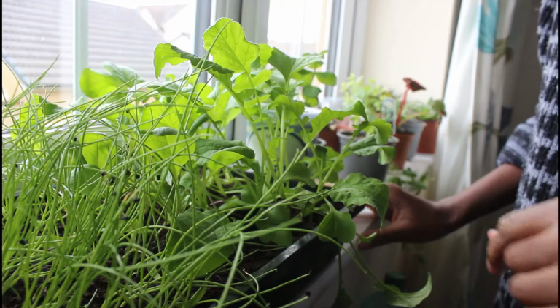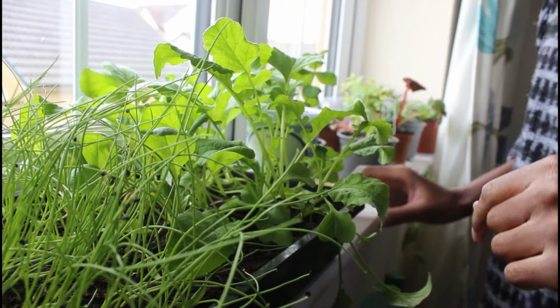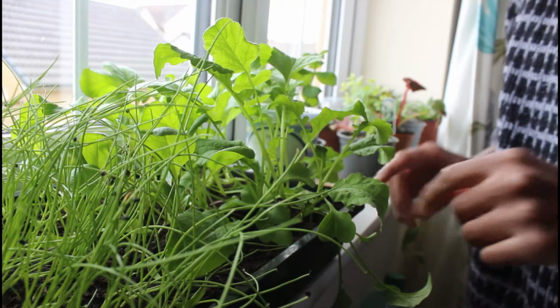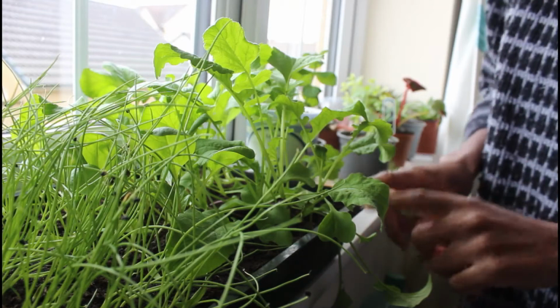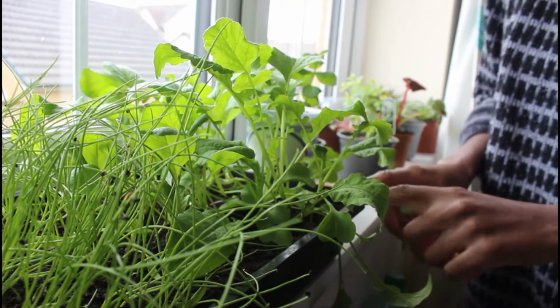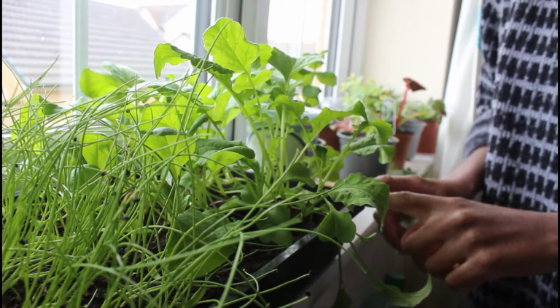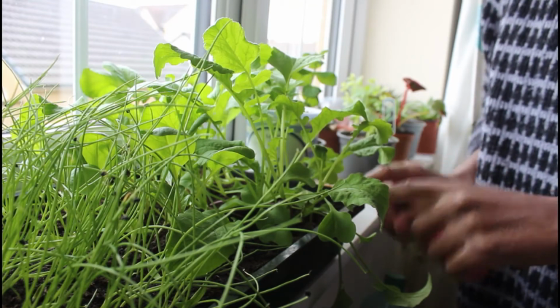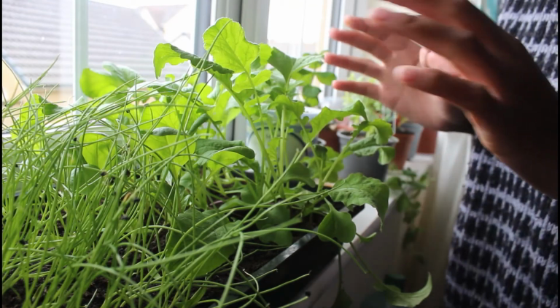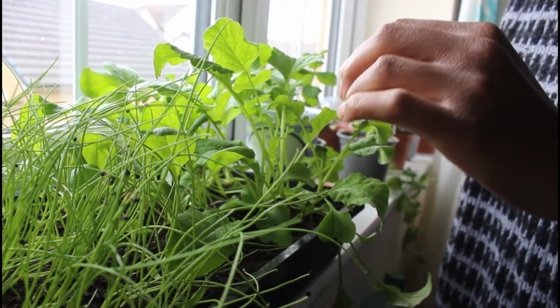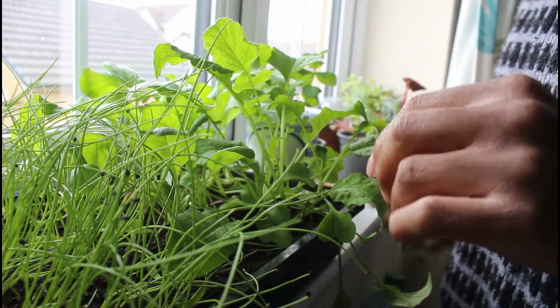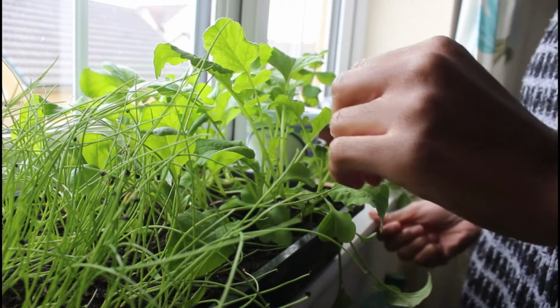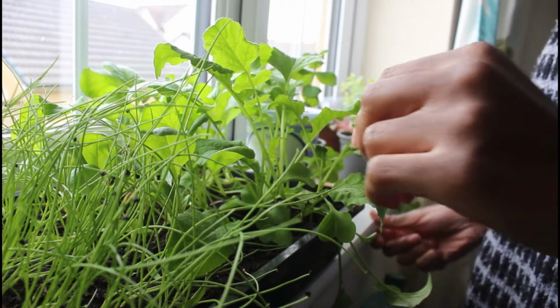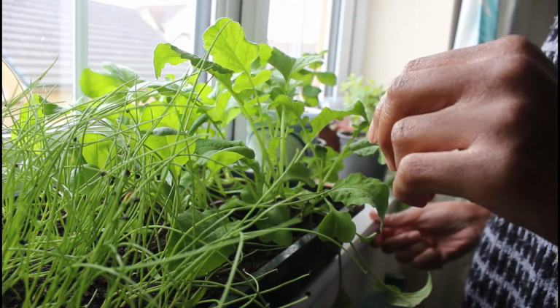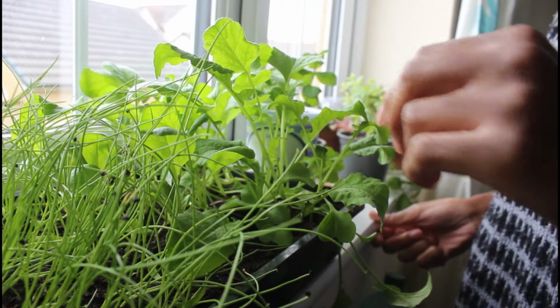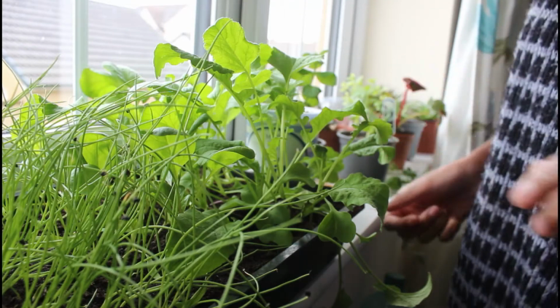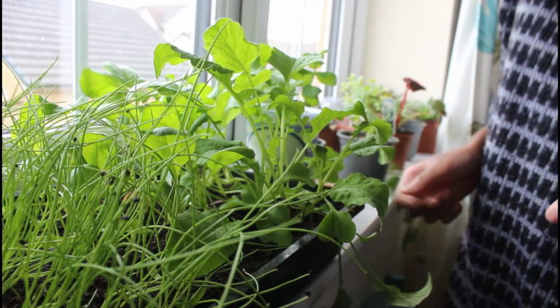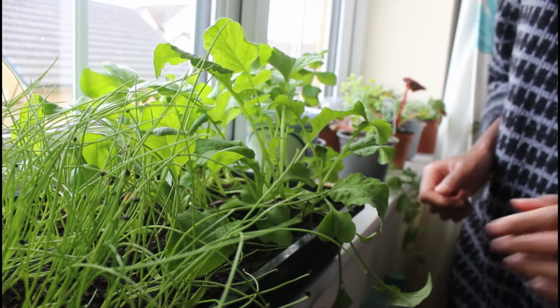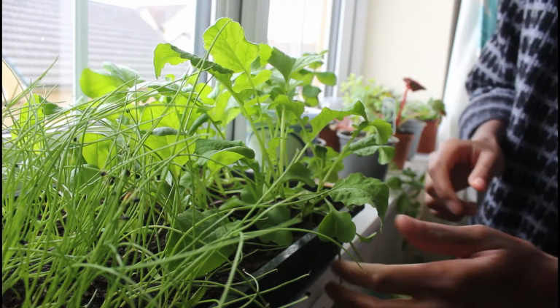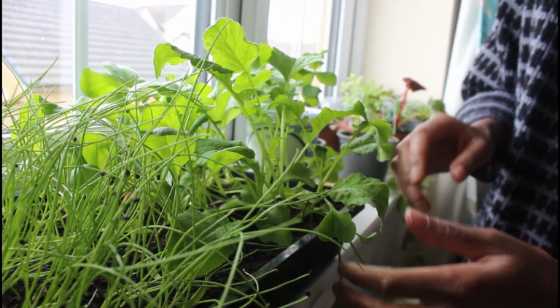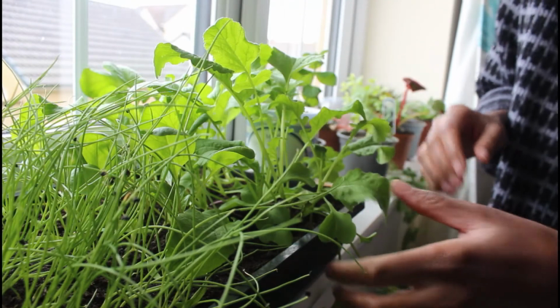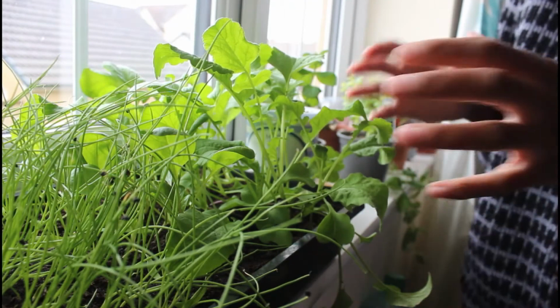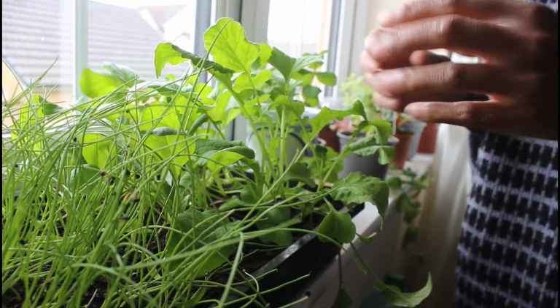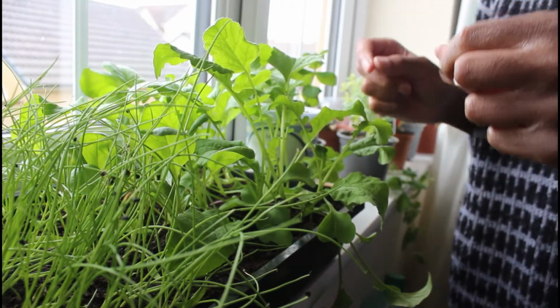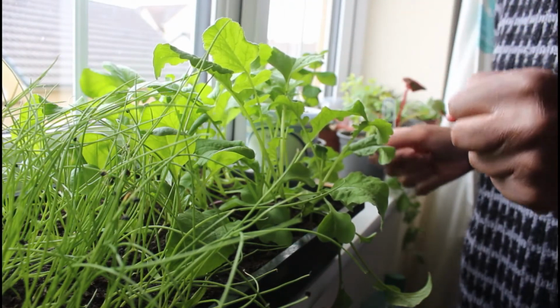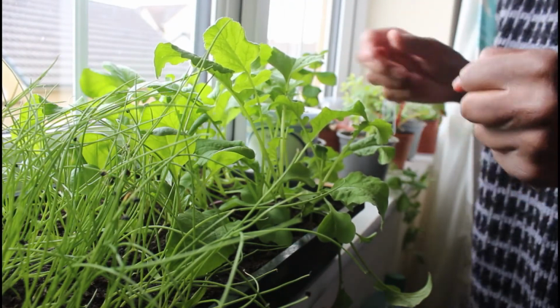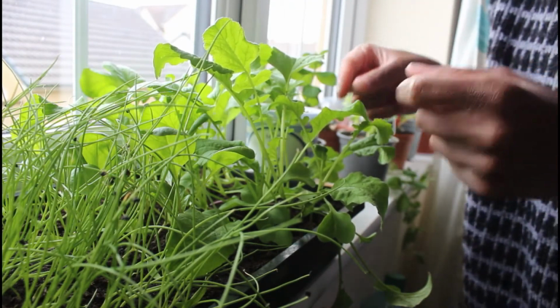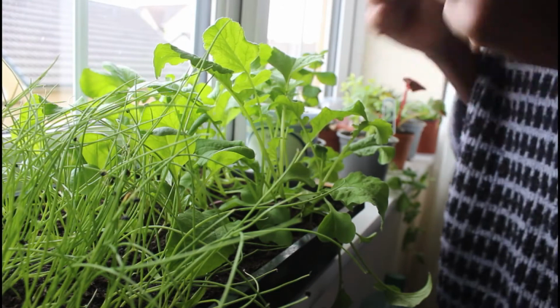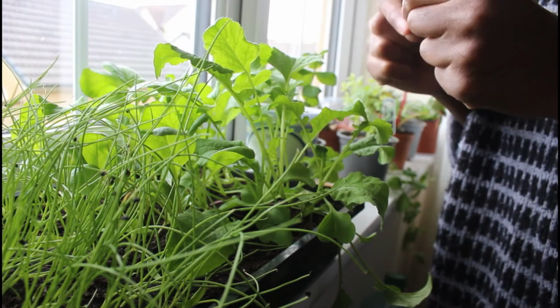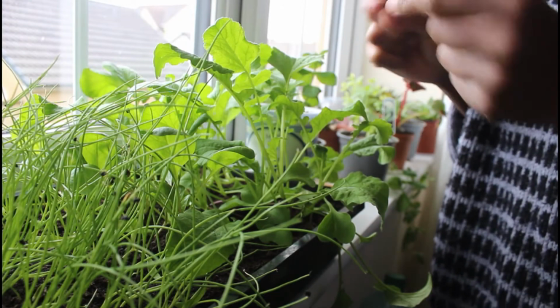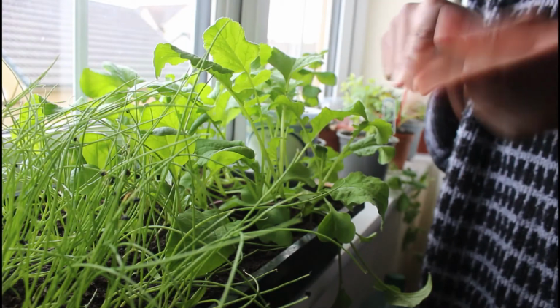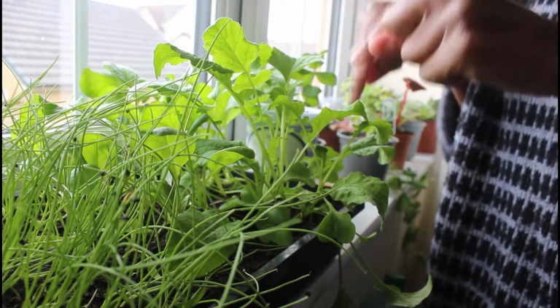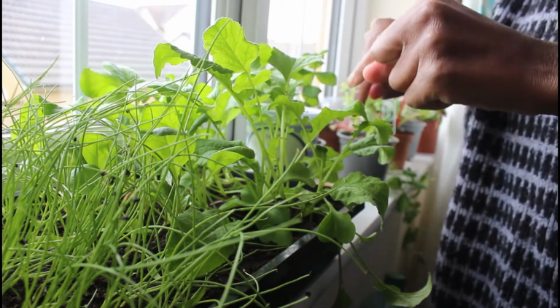My radishes are extremely leggy and I think I'm going to try and prick them out and then put them back in again.